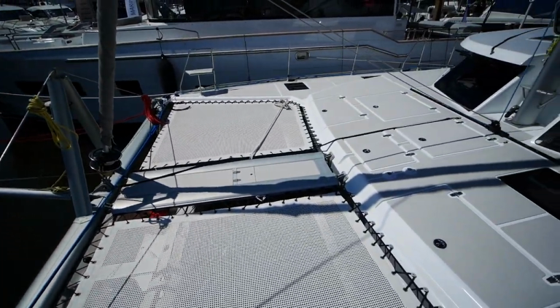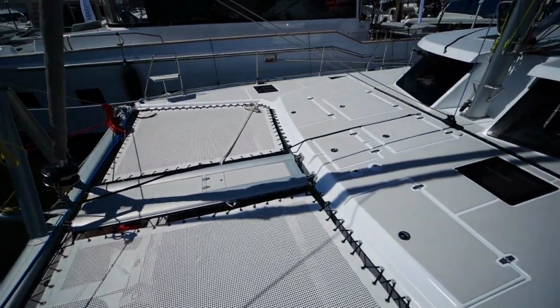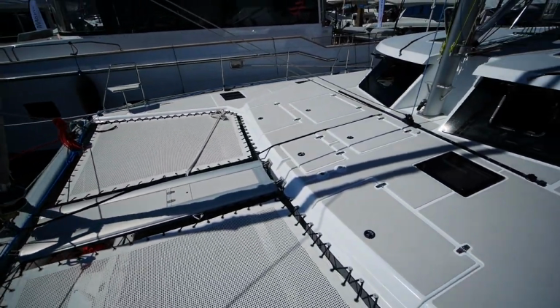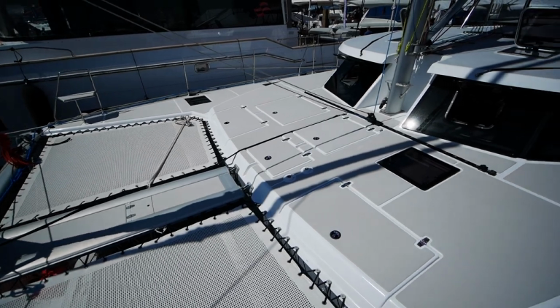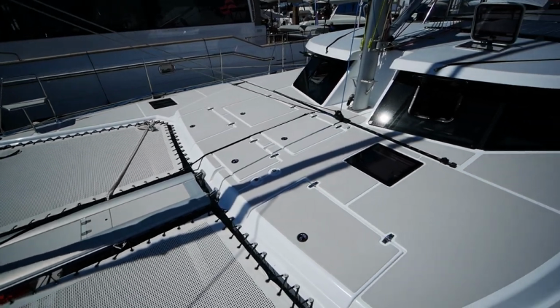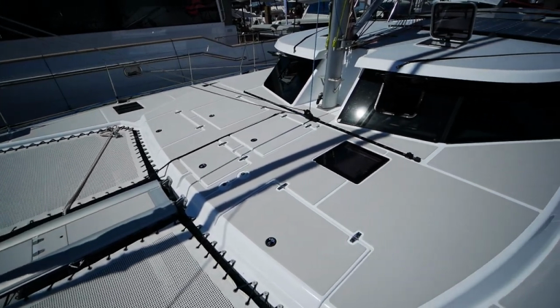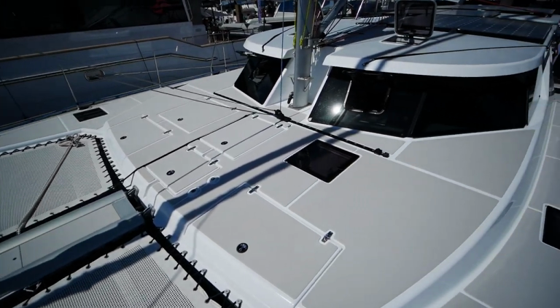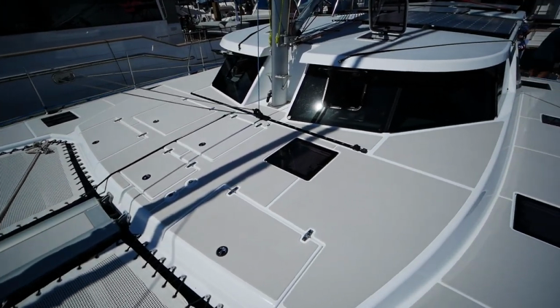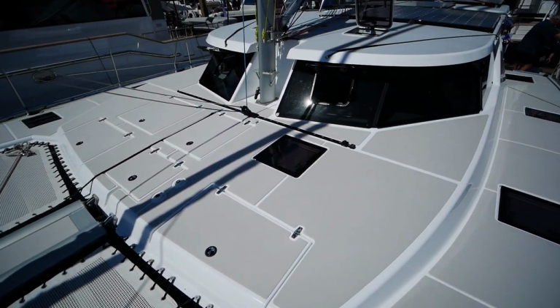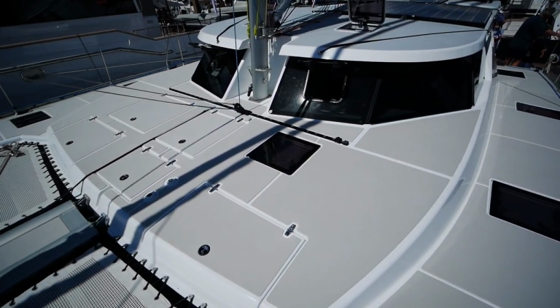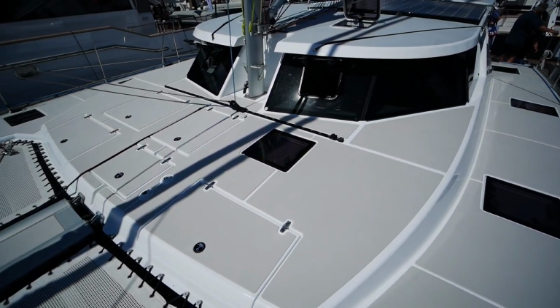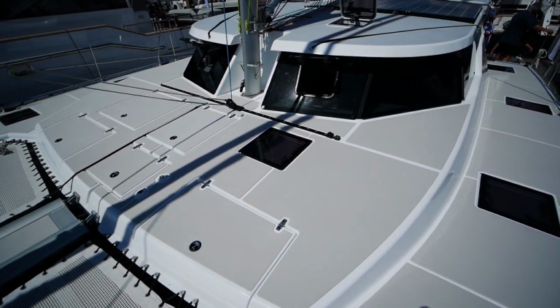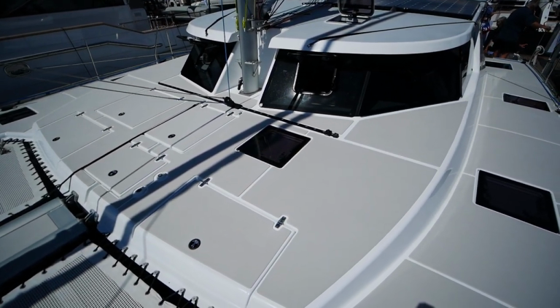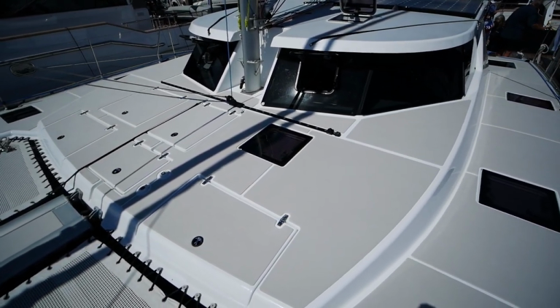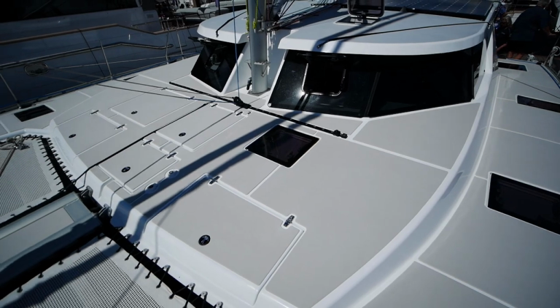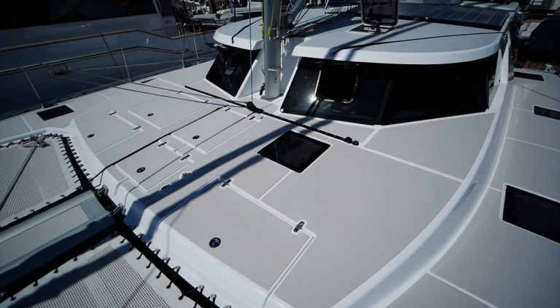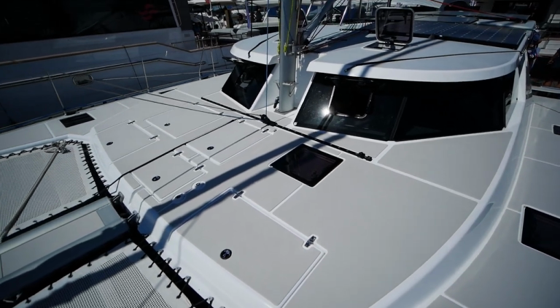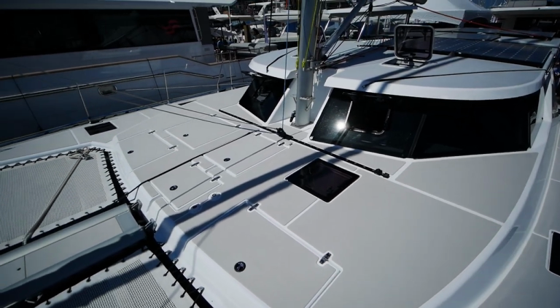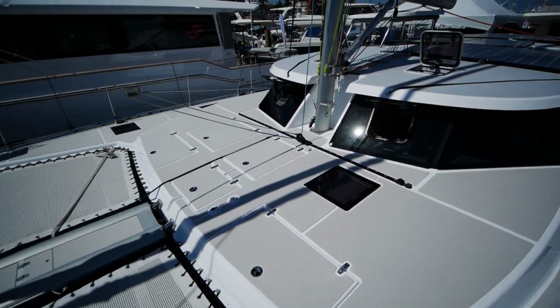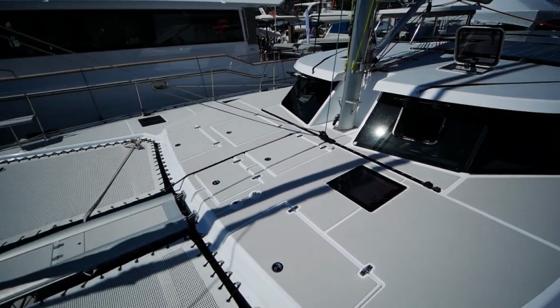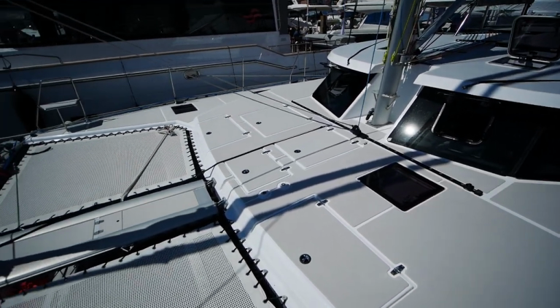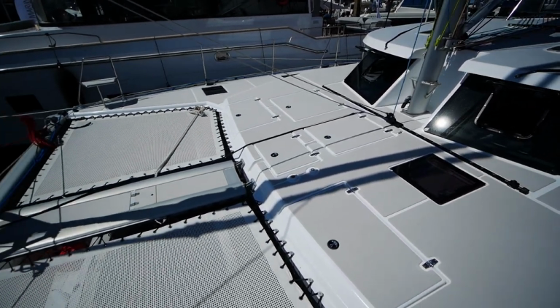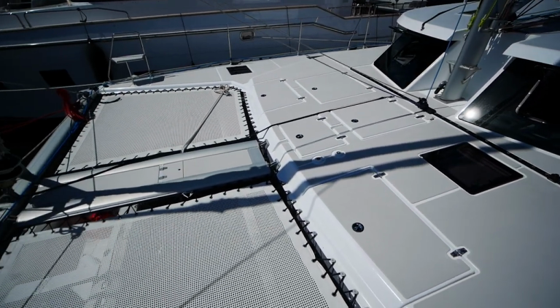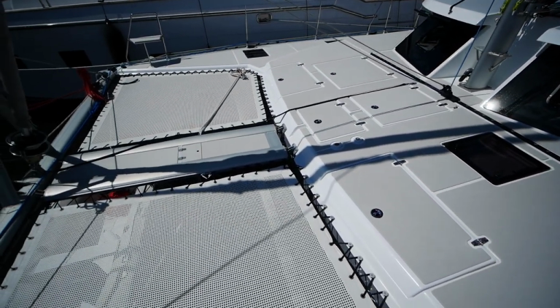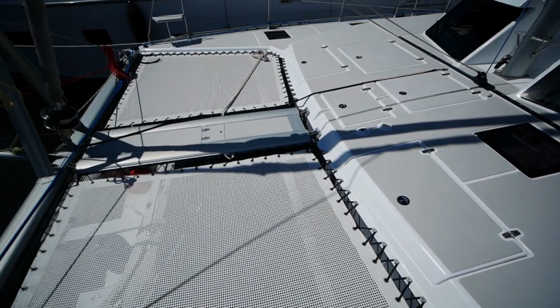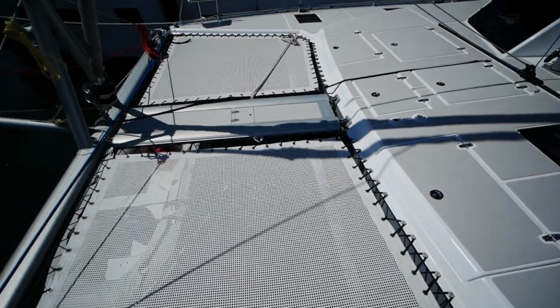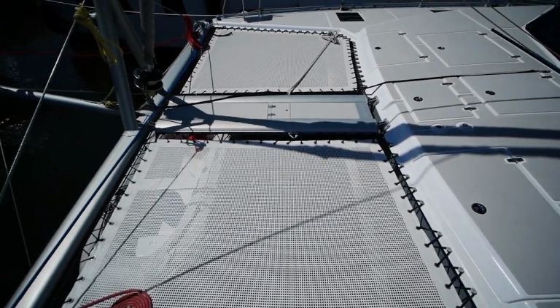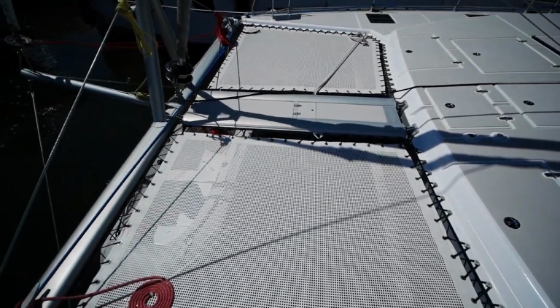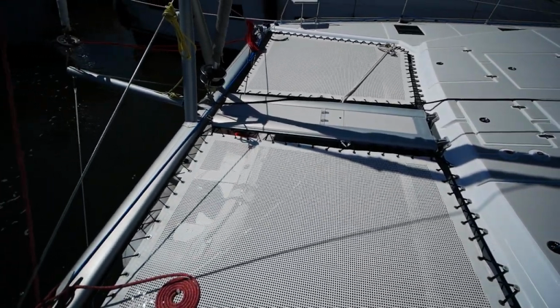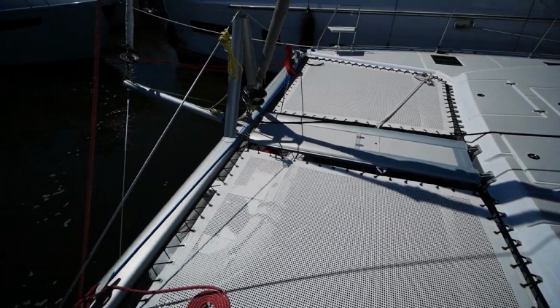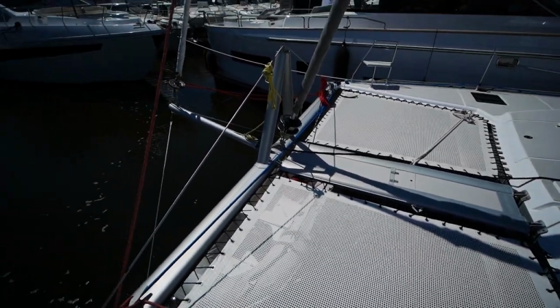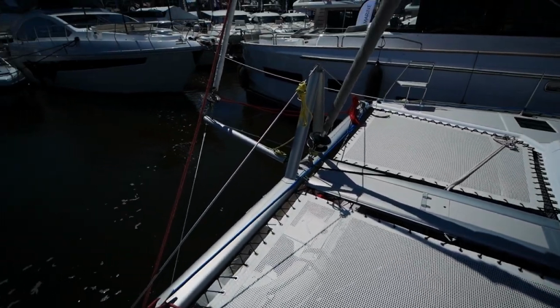So that's going to be it for the Vision 444. If you have any questions or comments, please email the dealer — link in the description. As always, if you like the video consider liking it, leave a comment, and if possible please consider subscribing. Thanks for watching and I'll catch you on the next one.